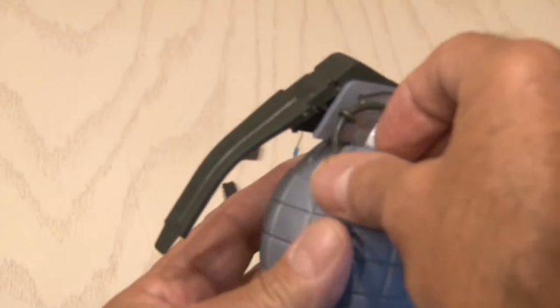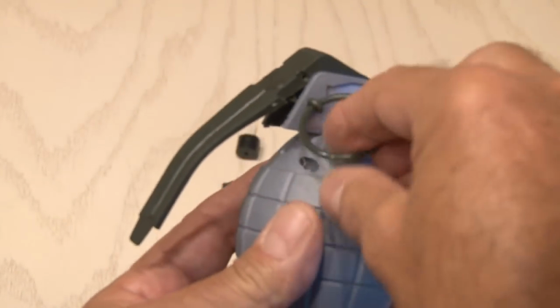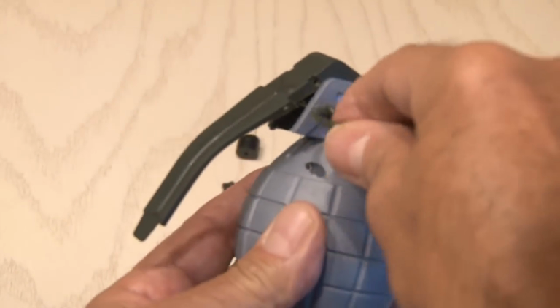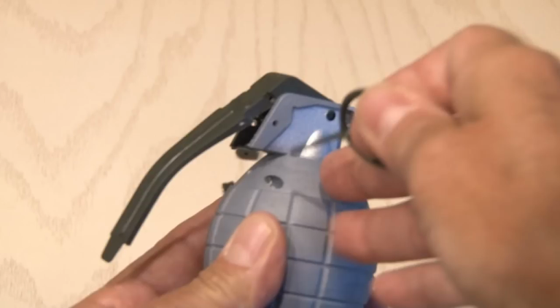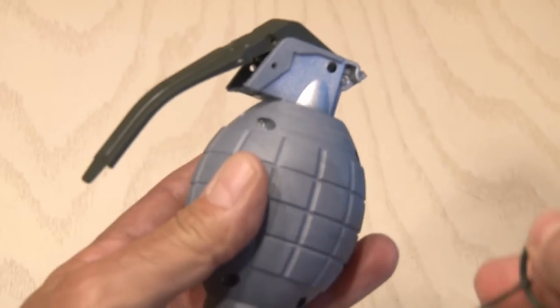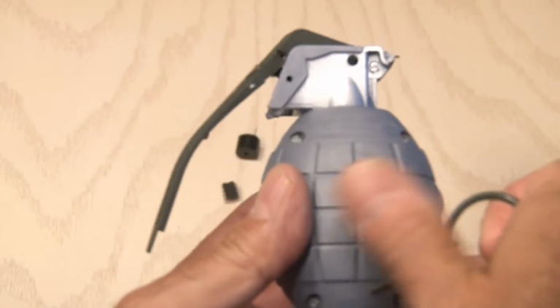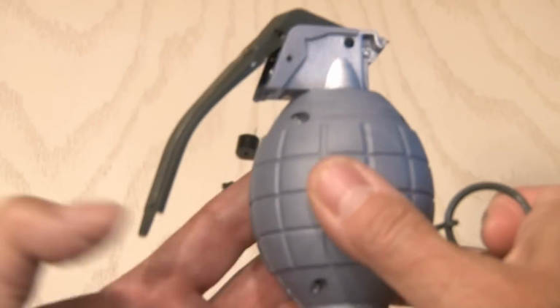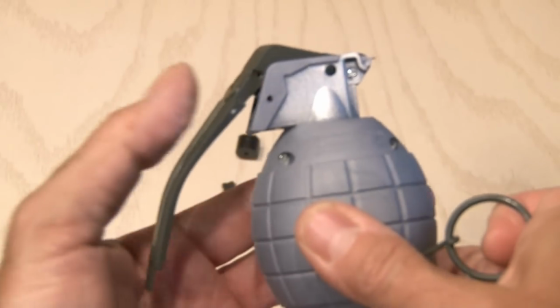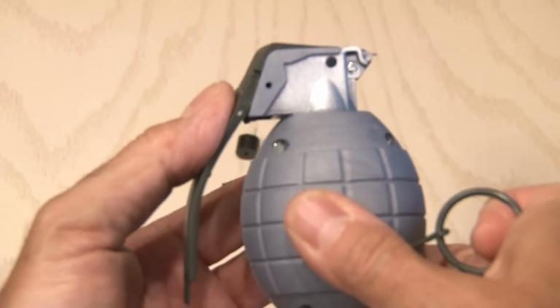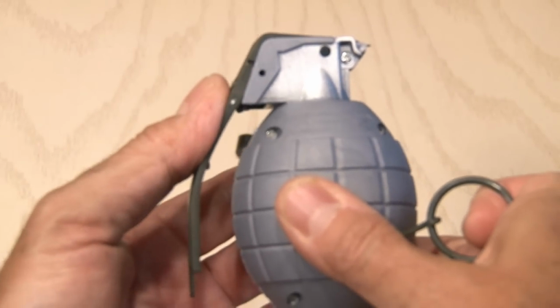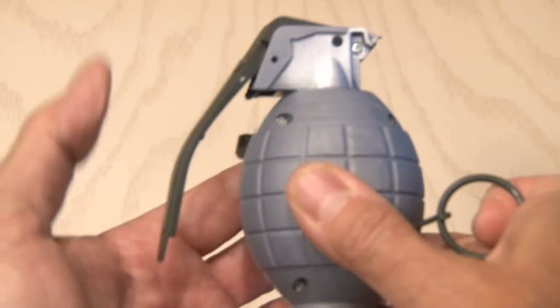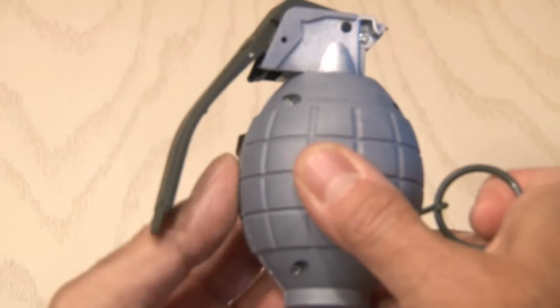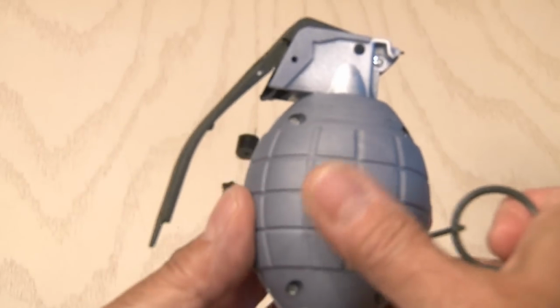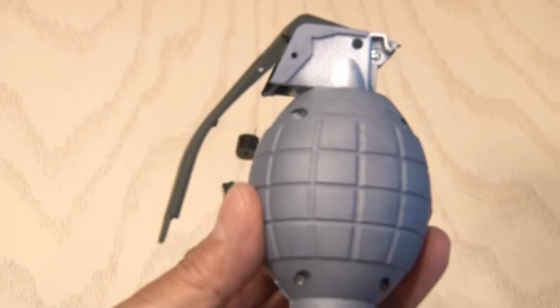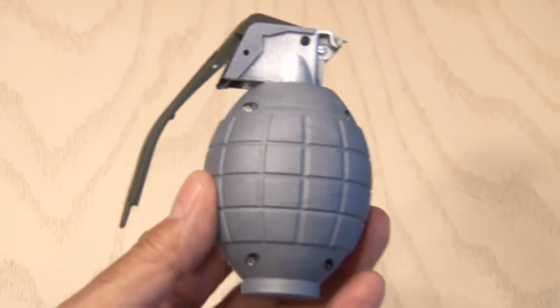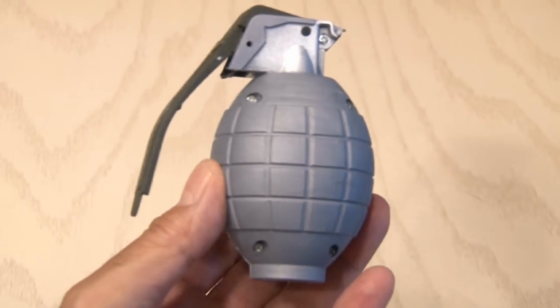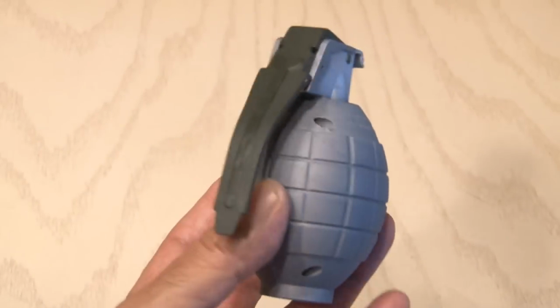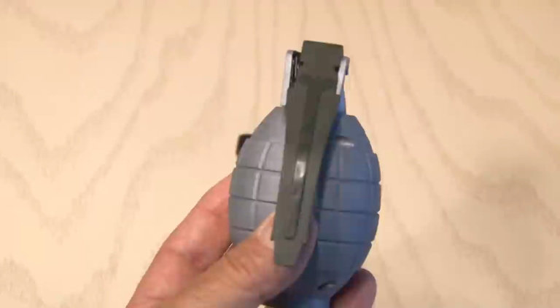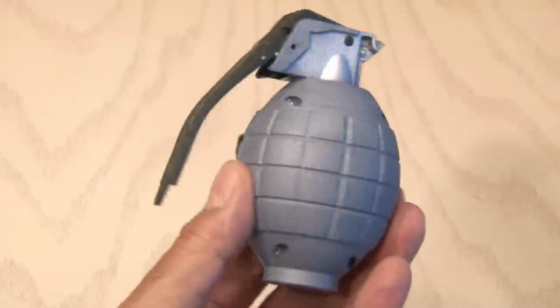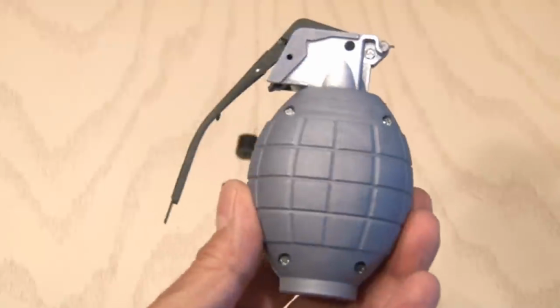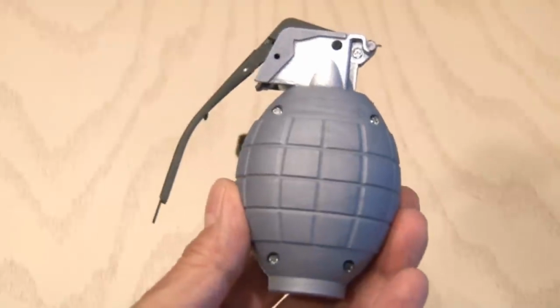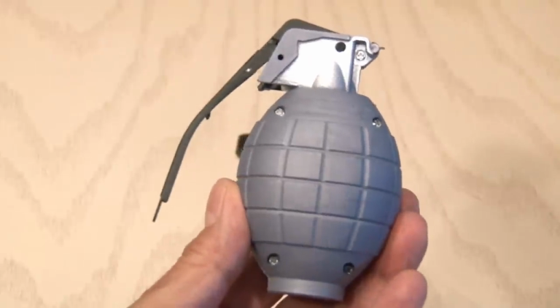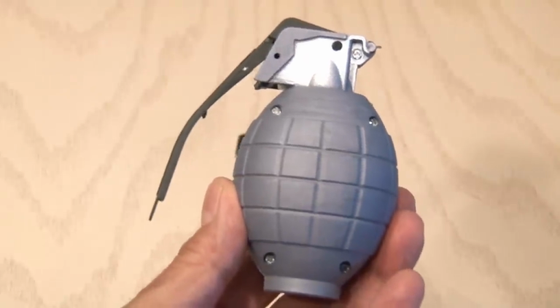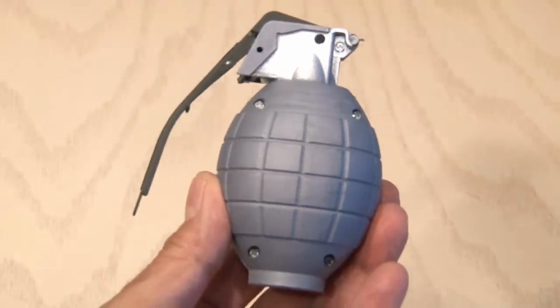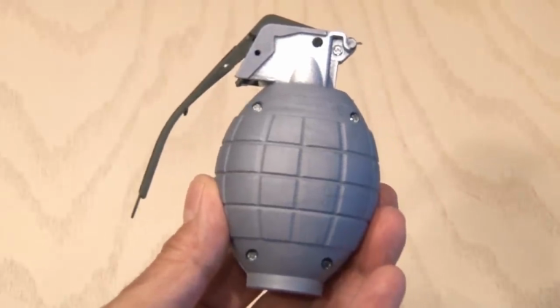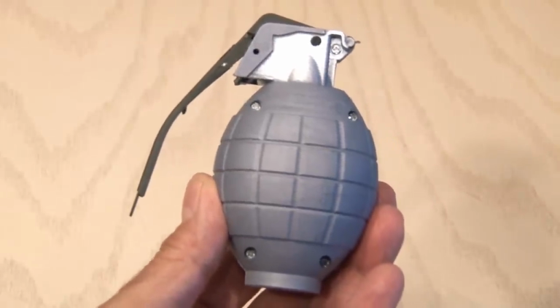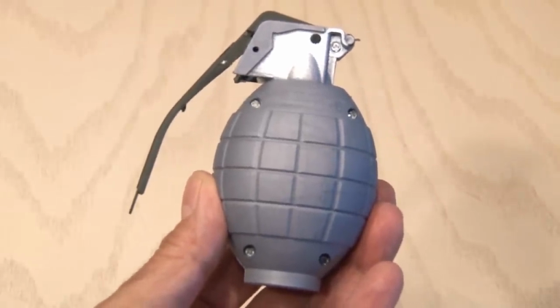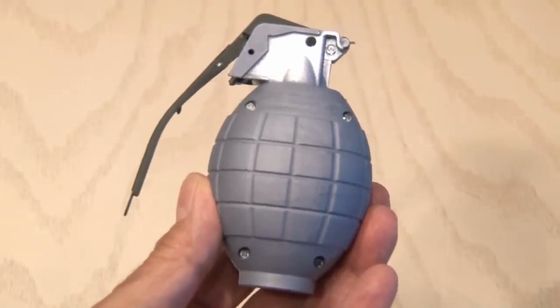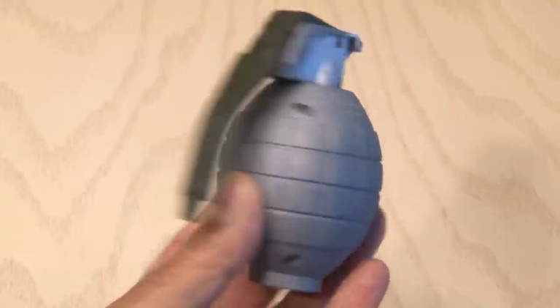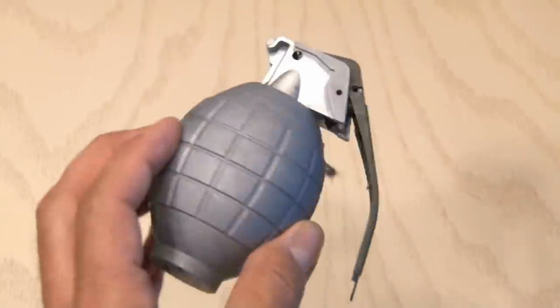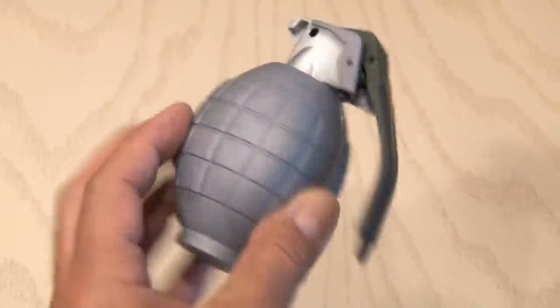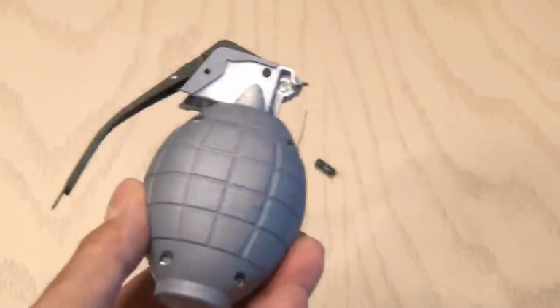It's got a realistic pin that you pull out, and once you squeeze the safety lever, it activates a small audio chip that counts down with a kind of a crummy little explosion sound effect. But we're going to change all of that.